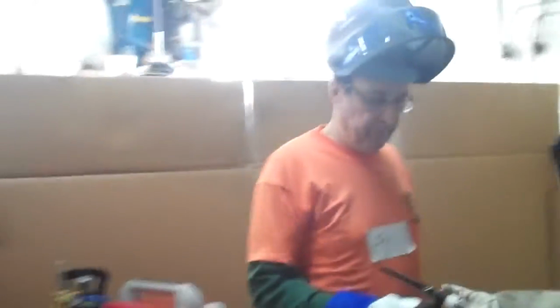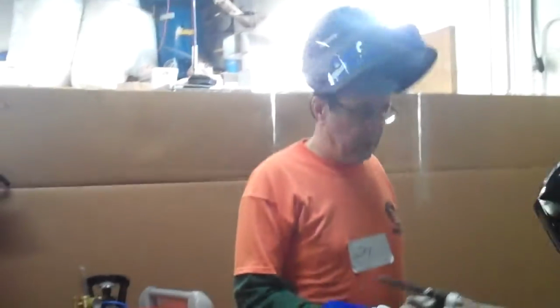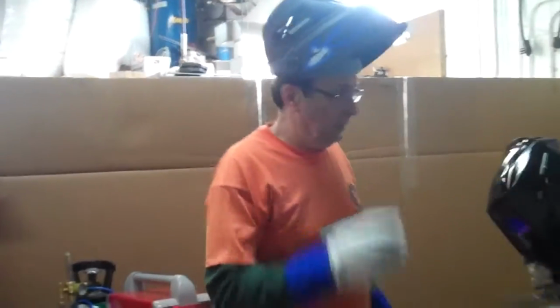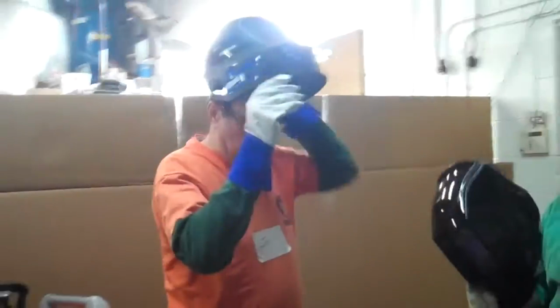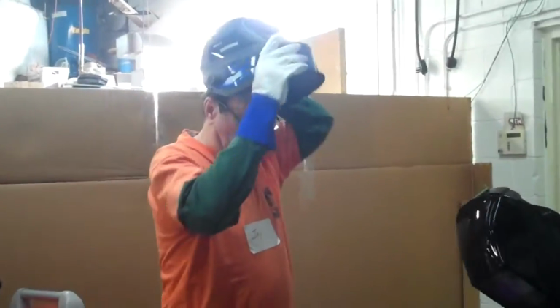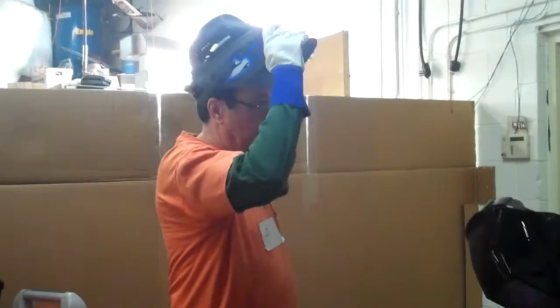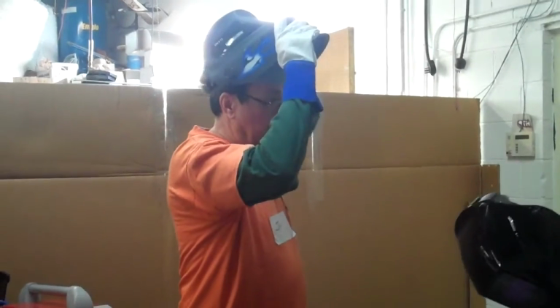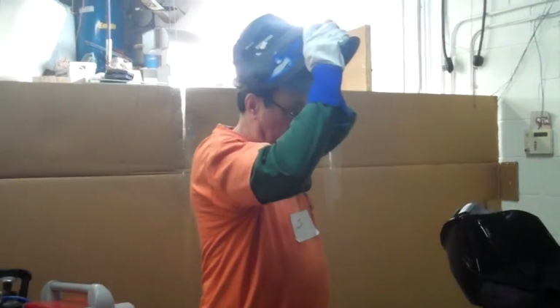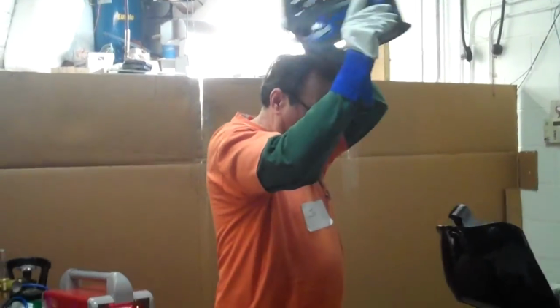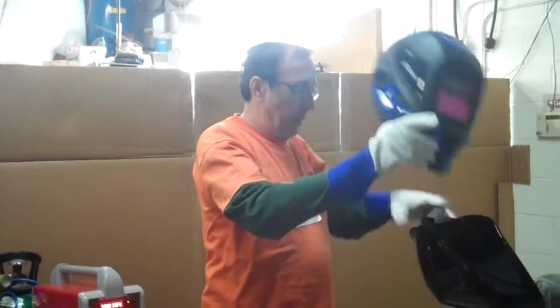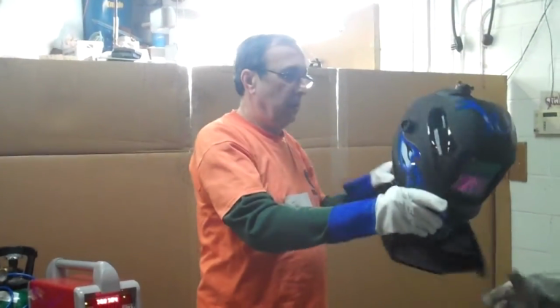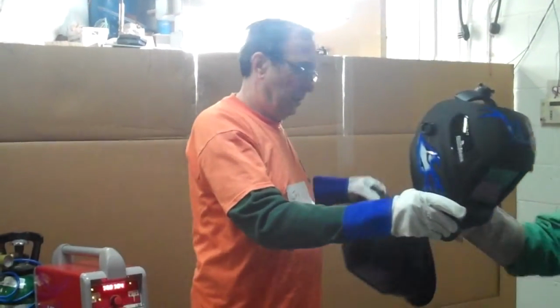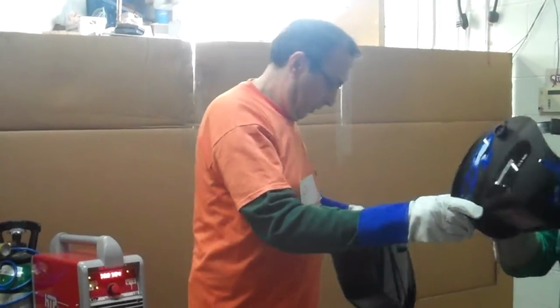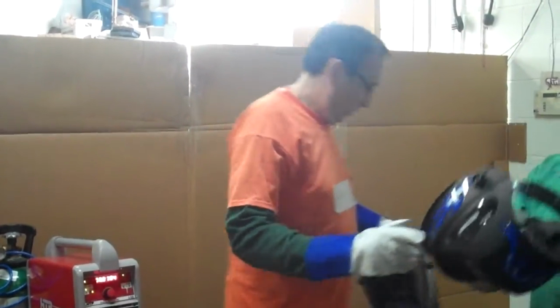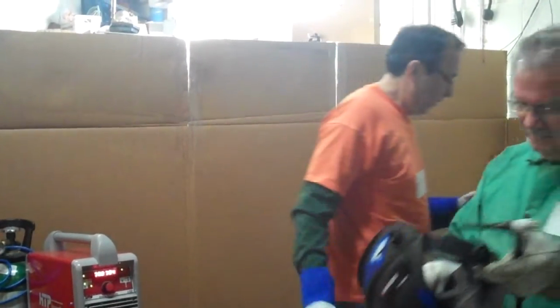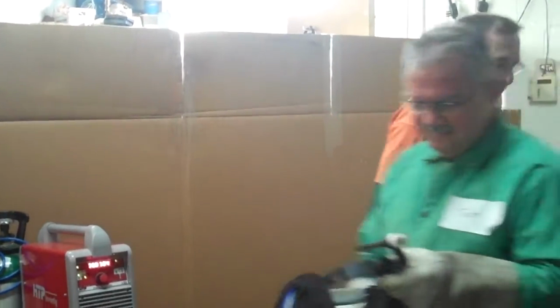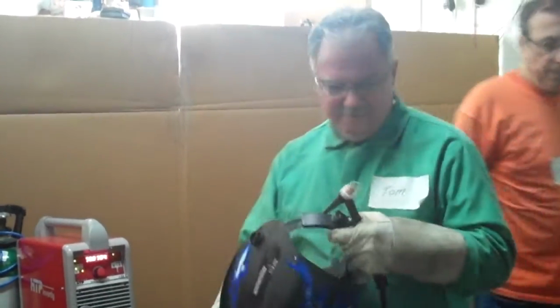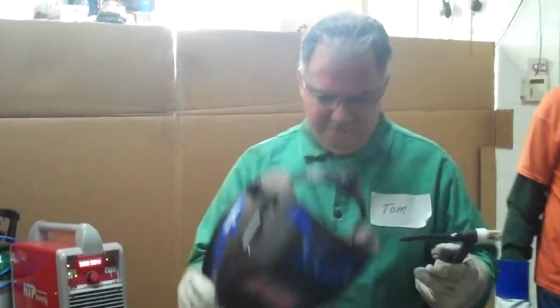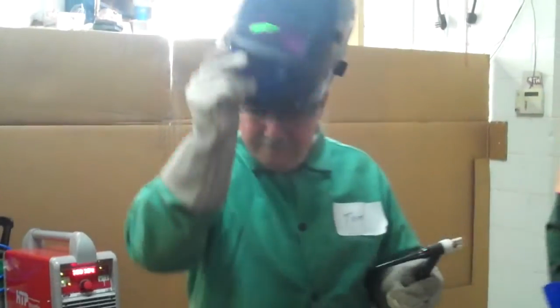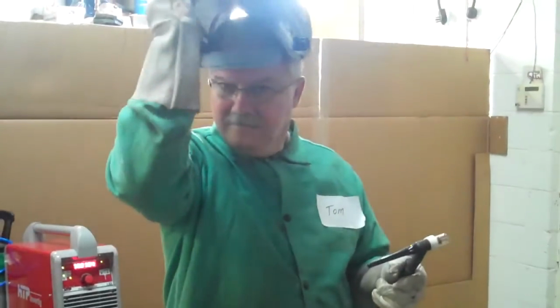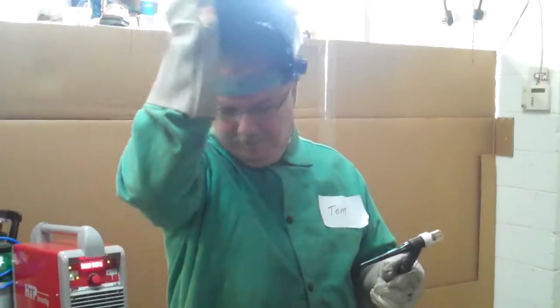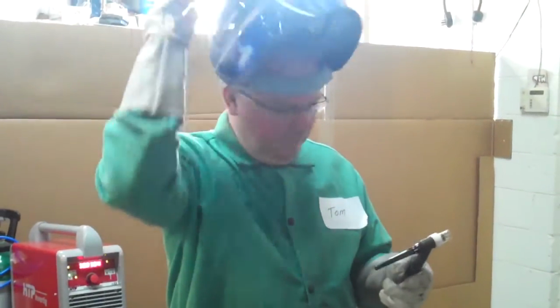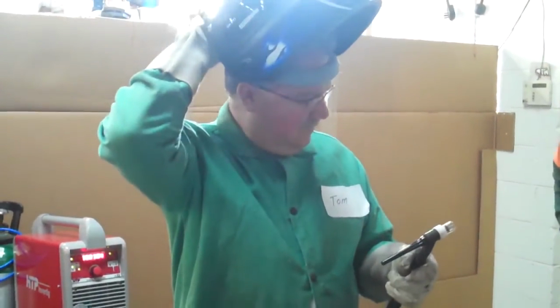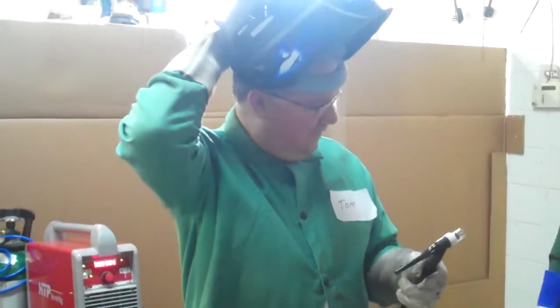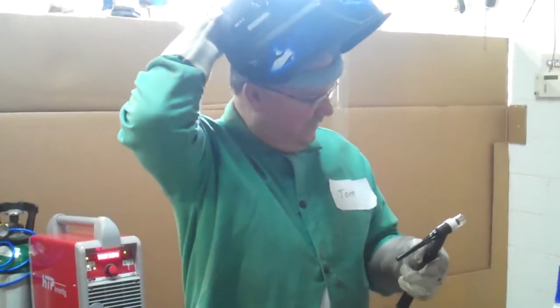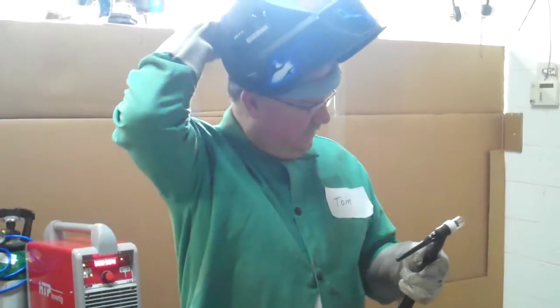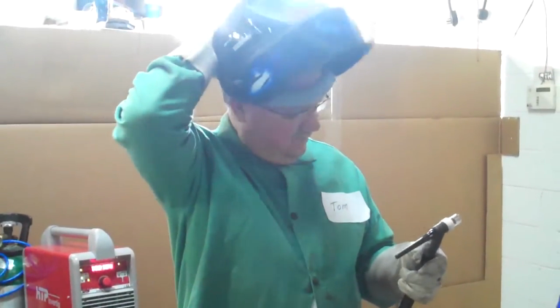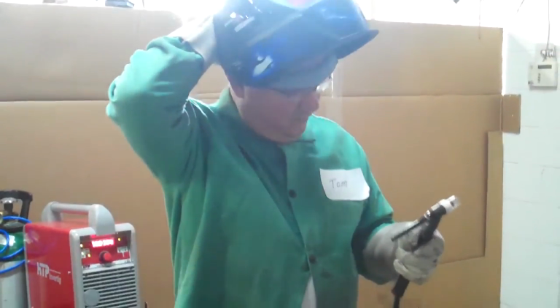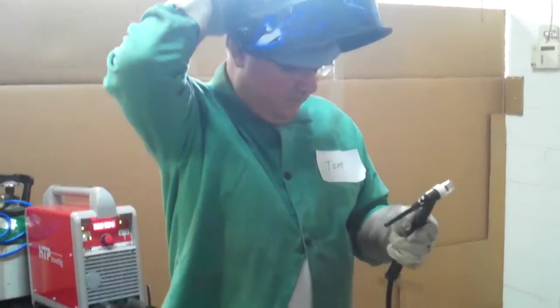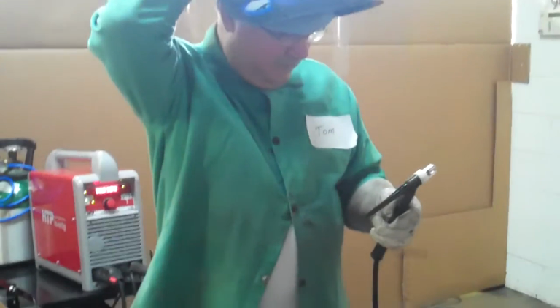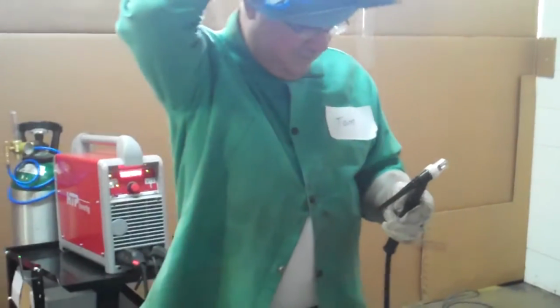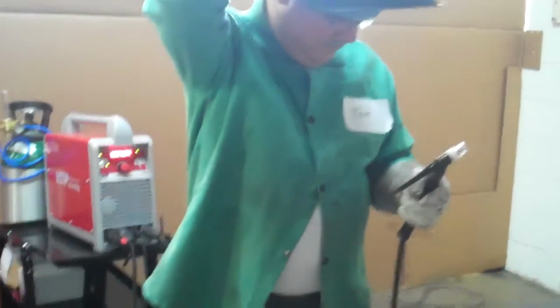I'm going to try that magnifier. It's a little bit of a big lens. Does it make the arc better? Yeah. It's a big lens. Let me pull it down. I'm going to pull it down, but it's not going to work on the green side. I just put the rod down.